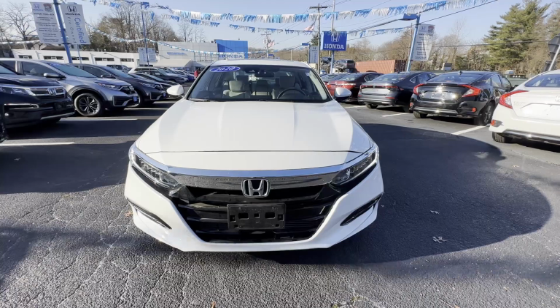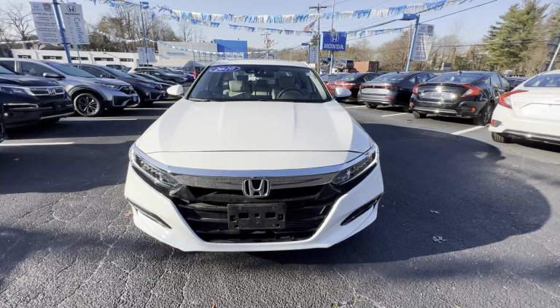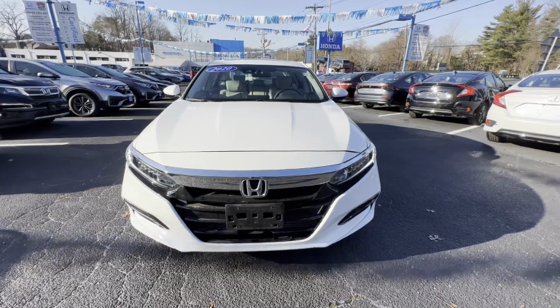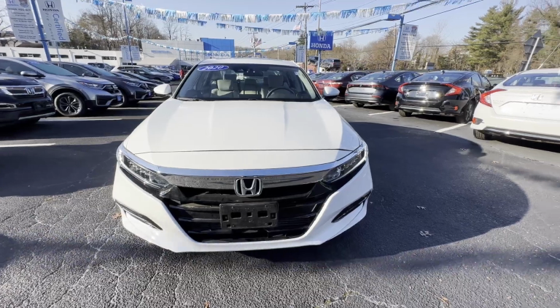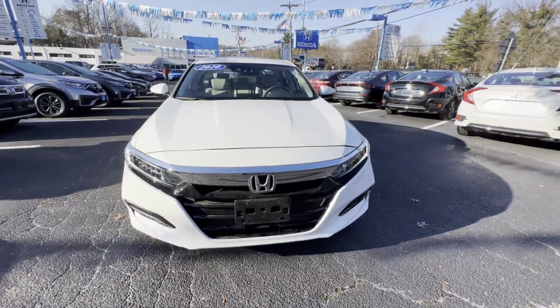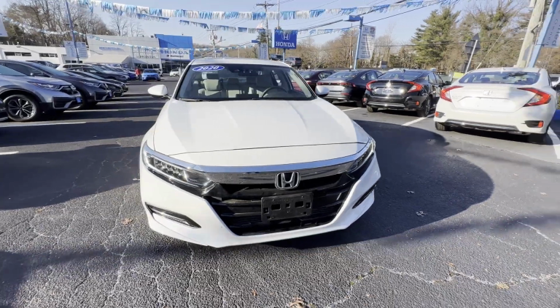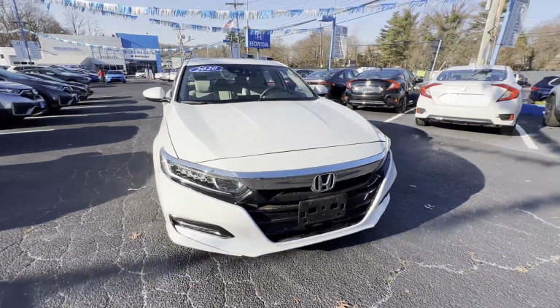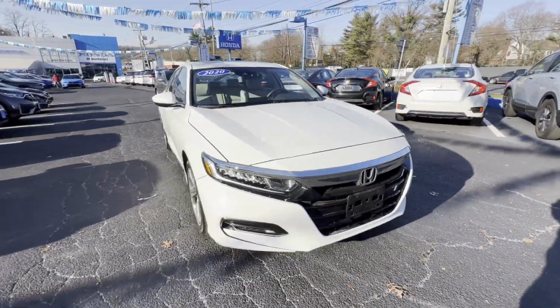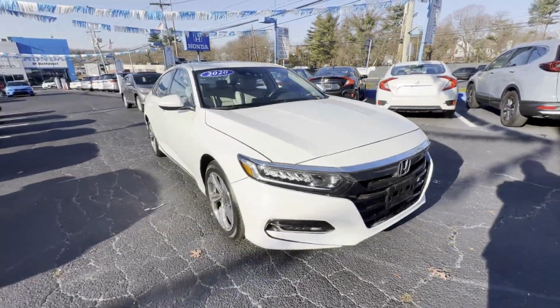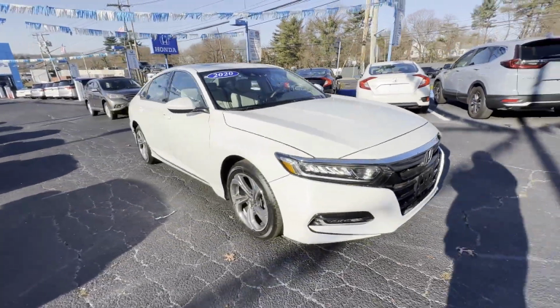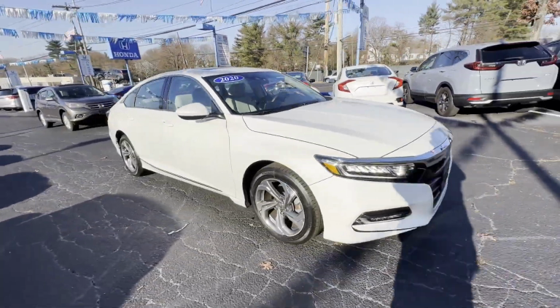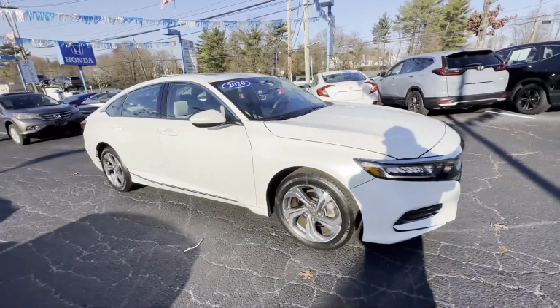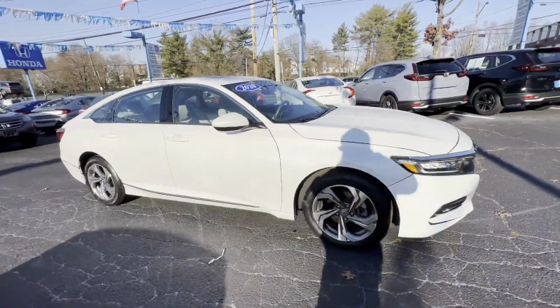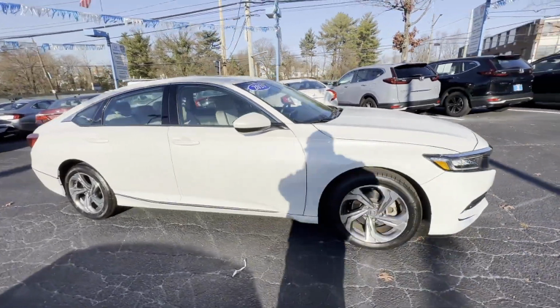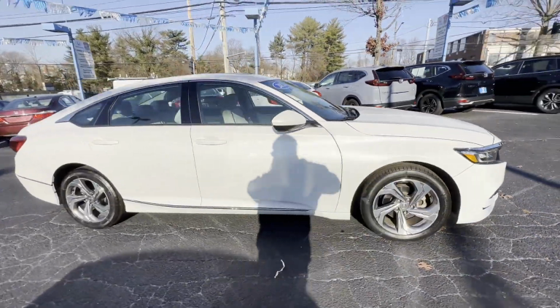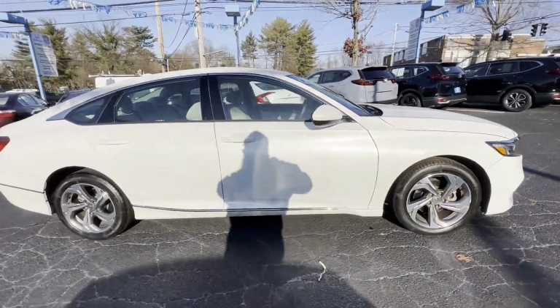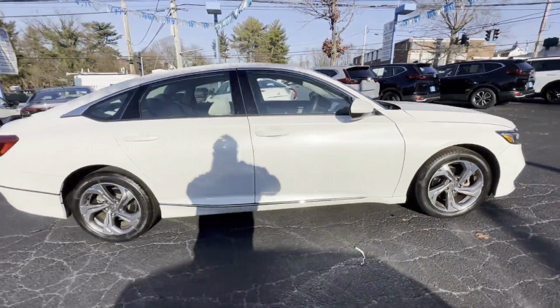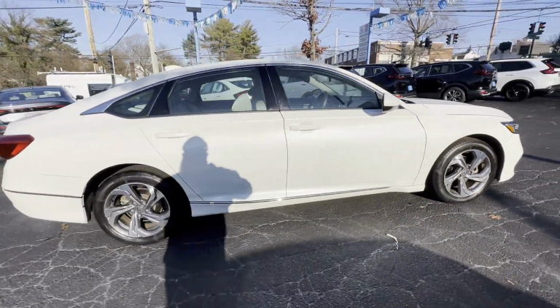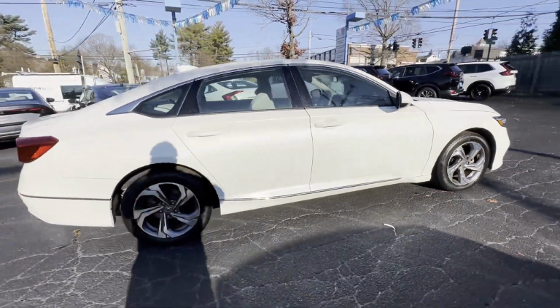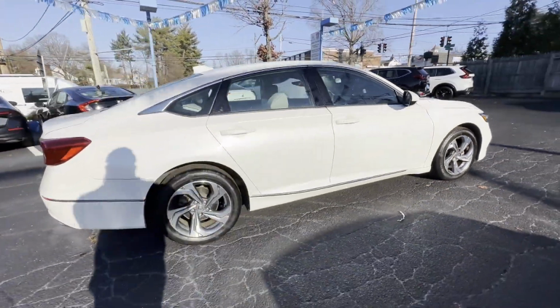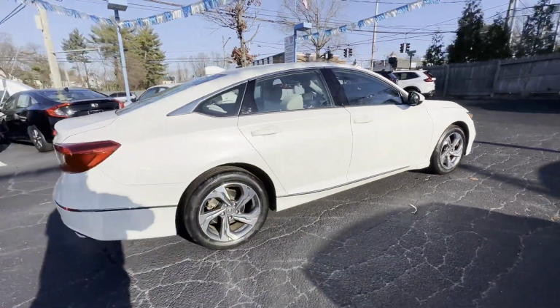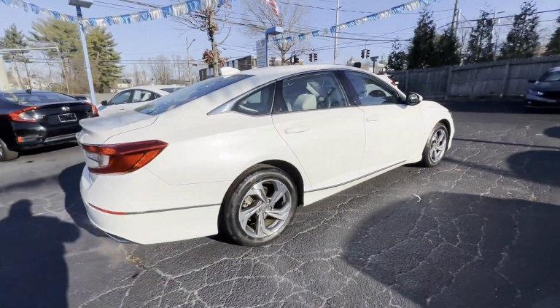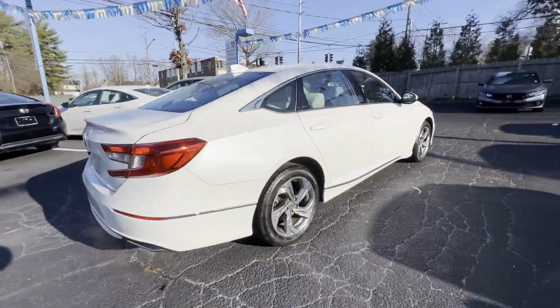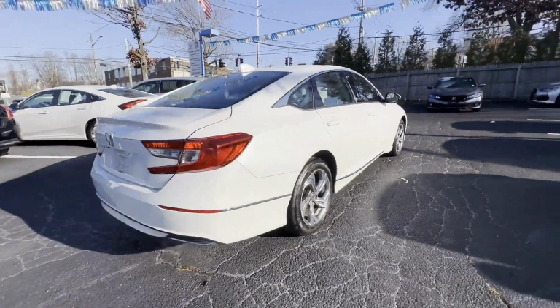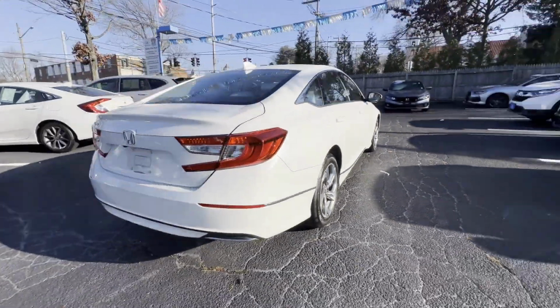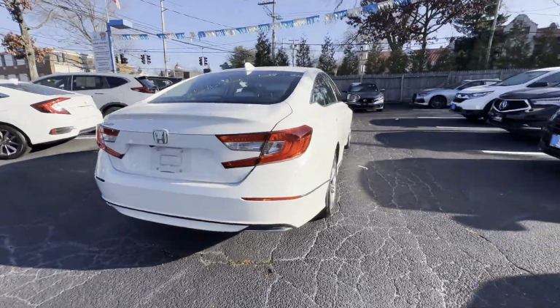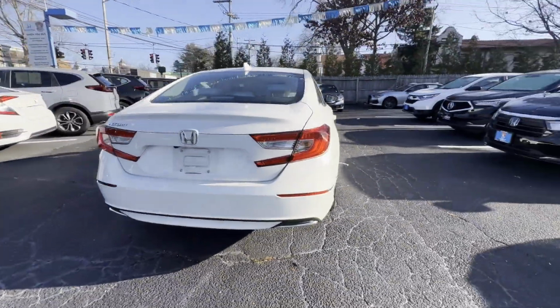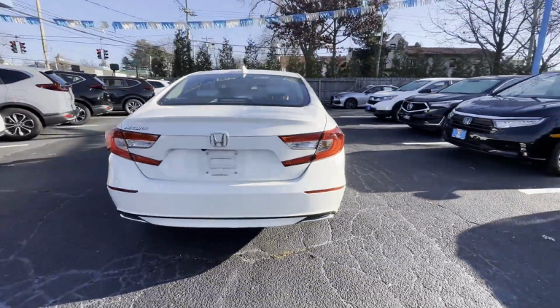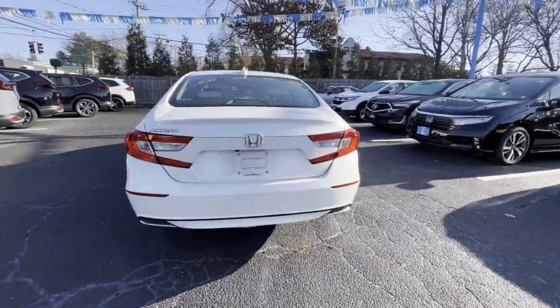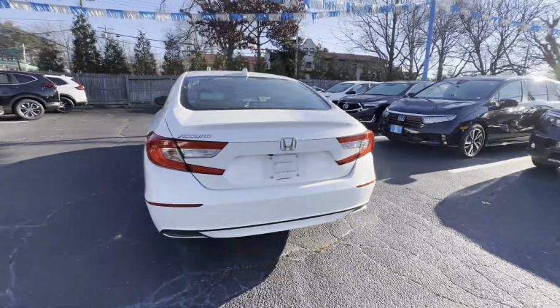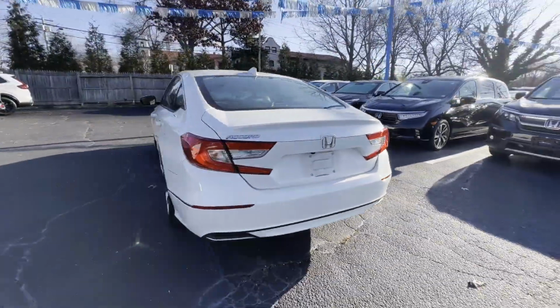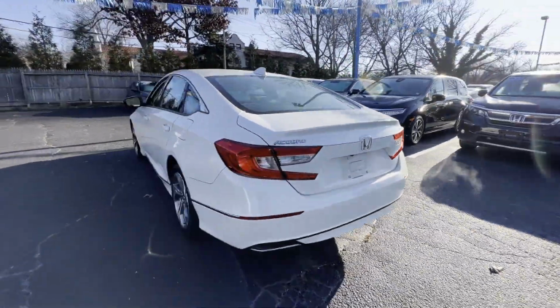2020 Honda Accord Sedan. With less than 15,000 miles on the odometer, this sedan combines safety and comfort with style and performance. It's full of phenomenal features that any driver would appreciate.